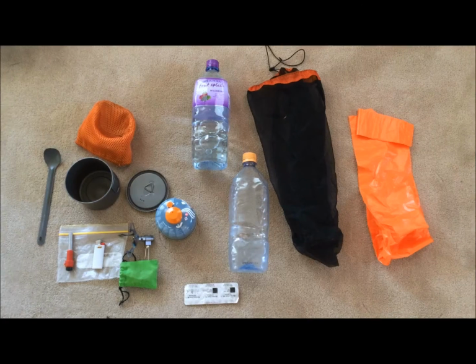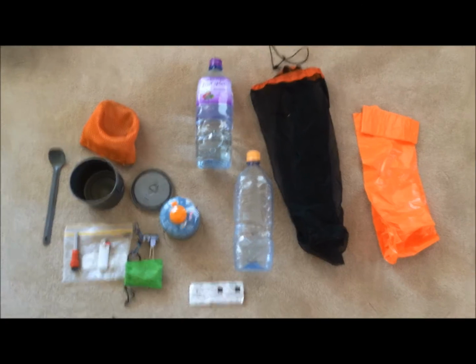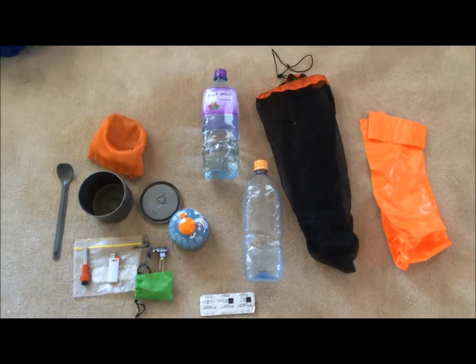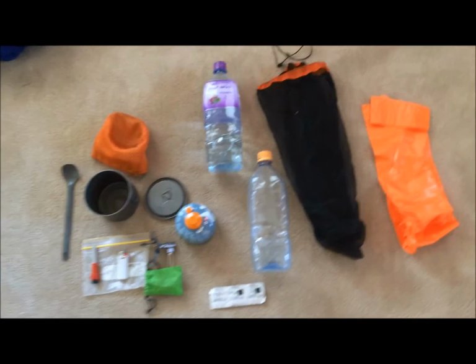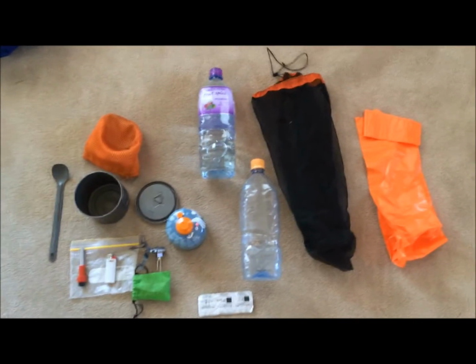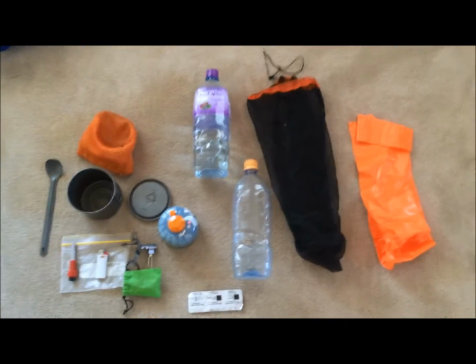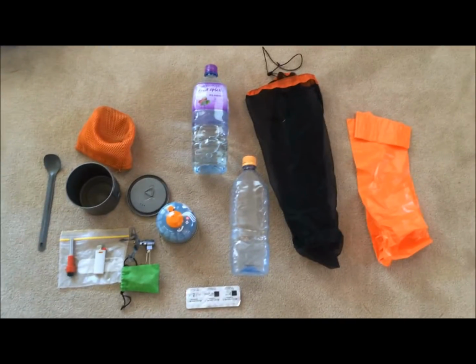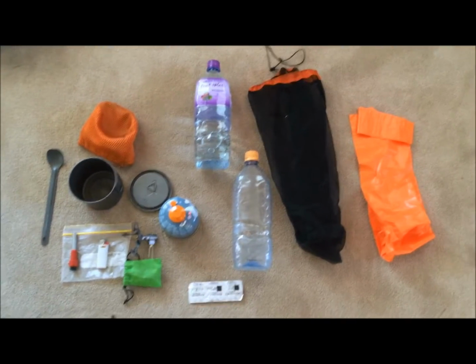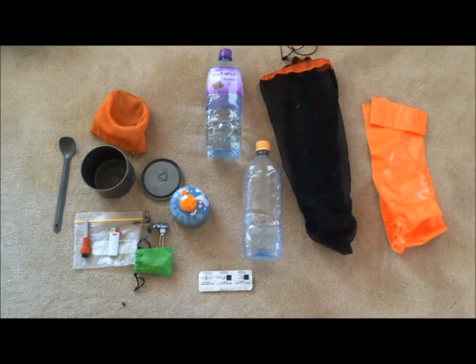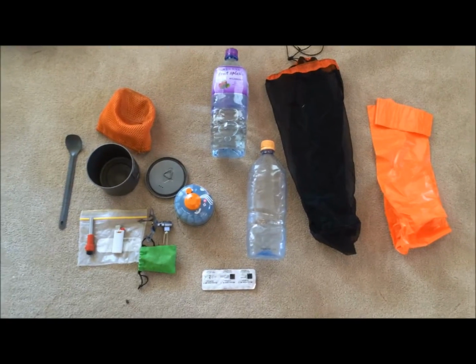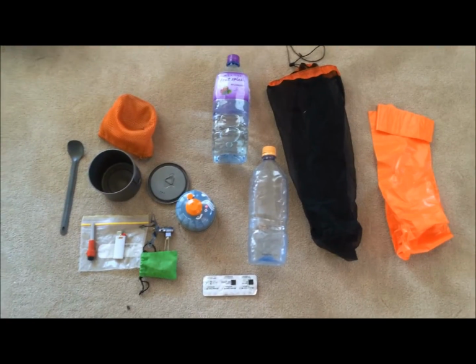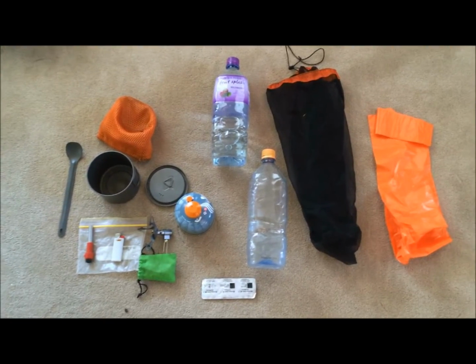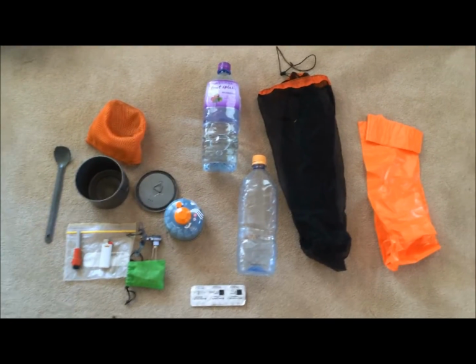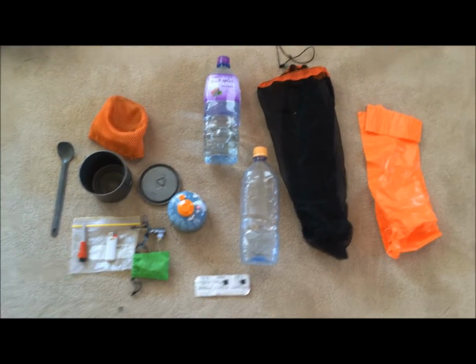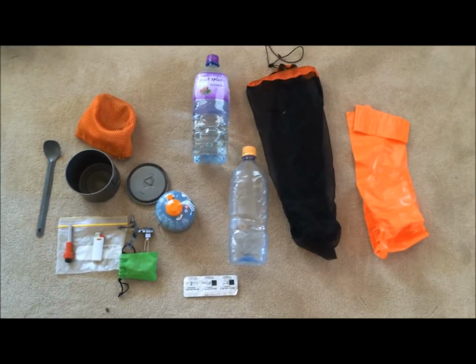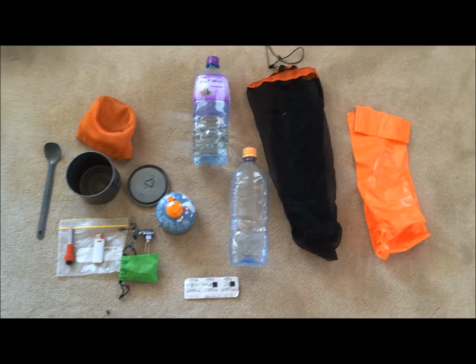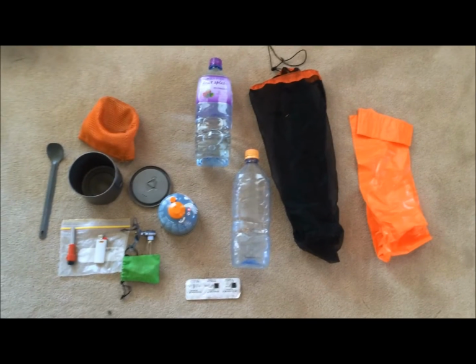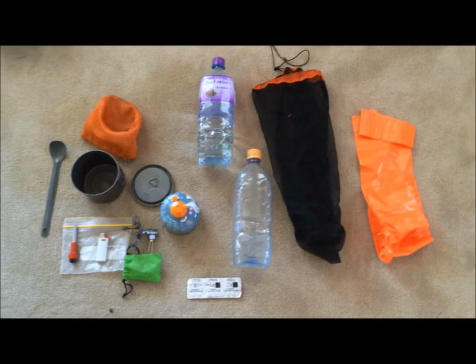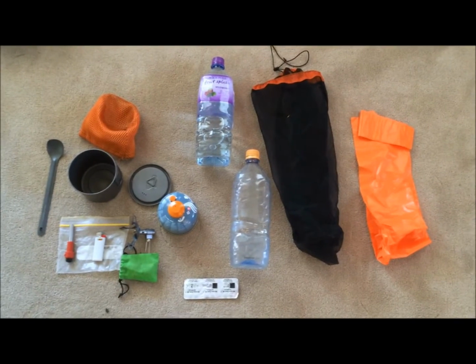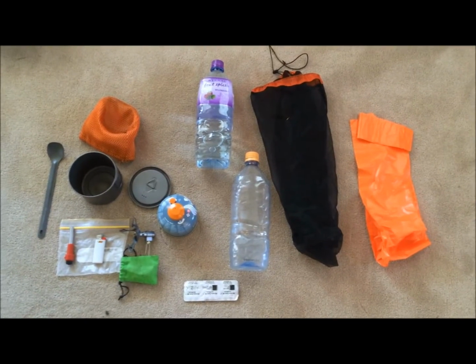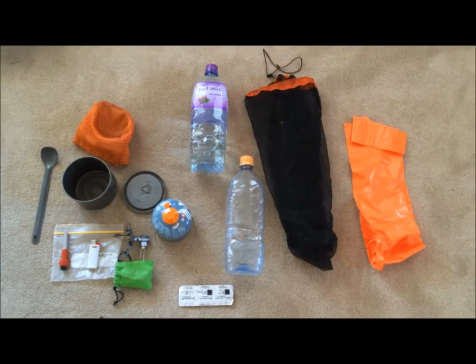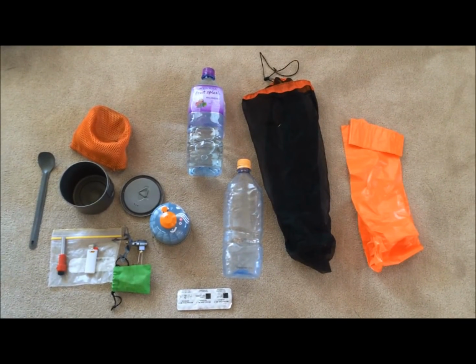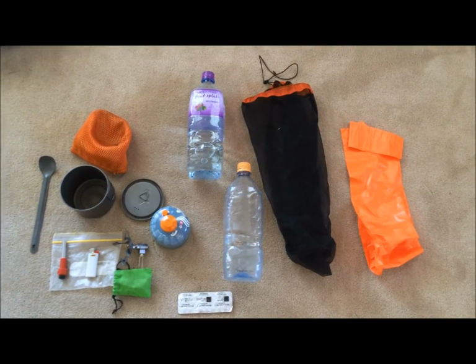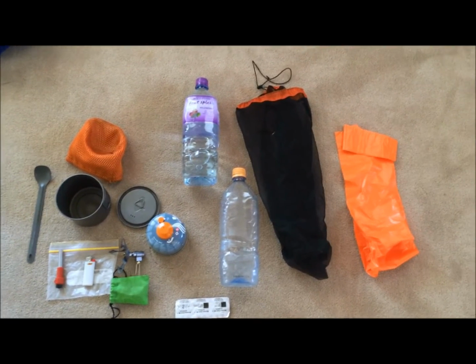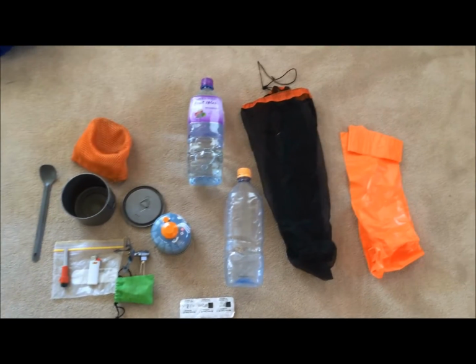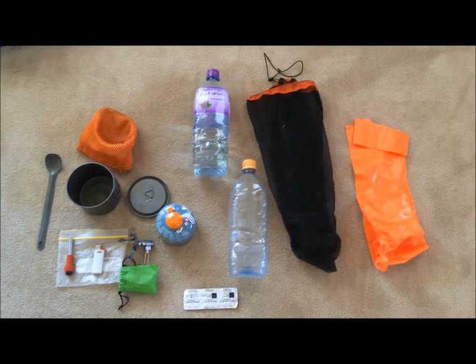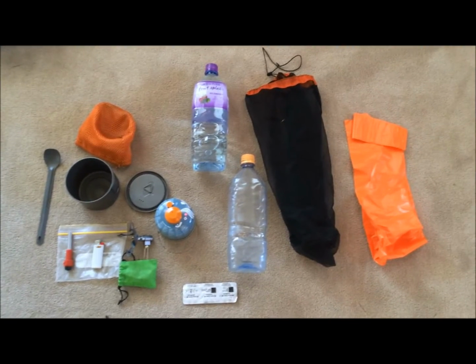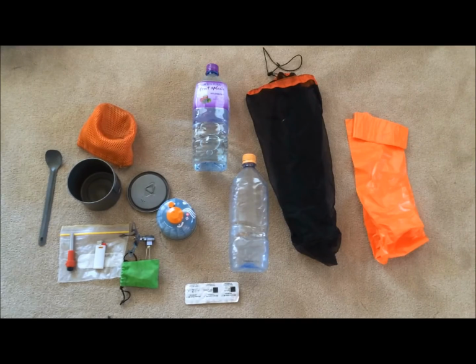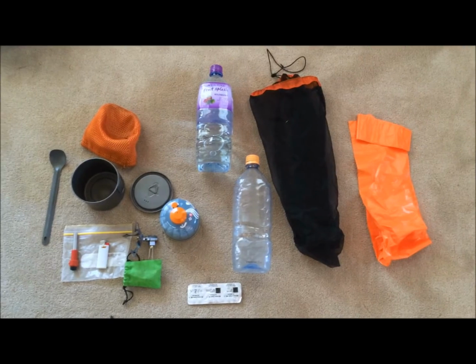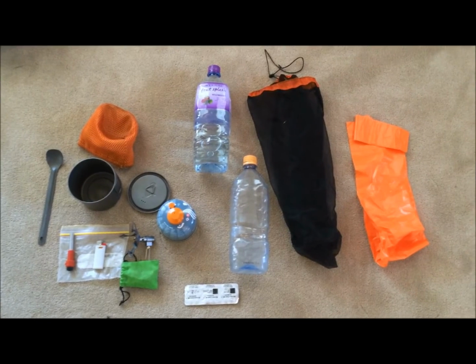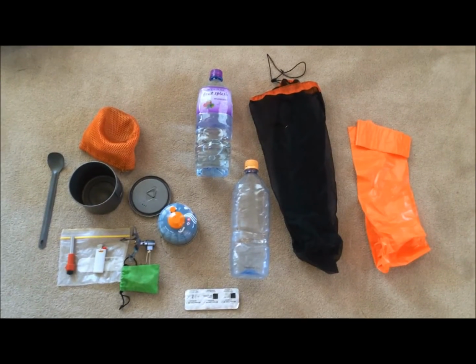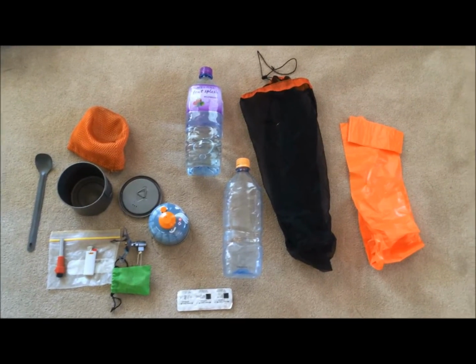So this is my kitchen. This is a system I've used for the last couple of years. Very simple, not much to it. I can't see any real great ways to improve it. It does everything I need it to do.